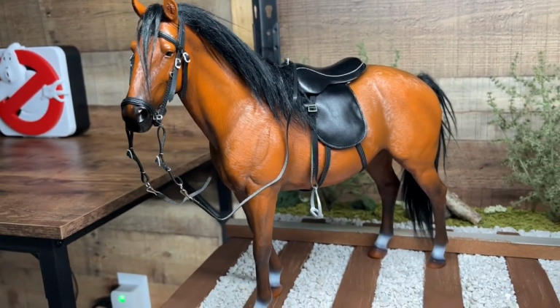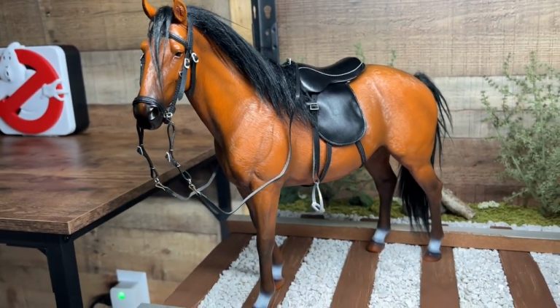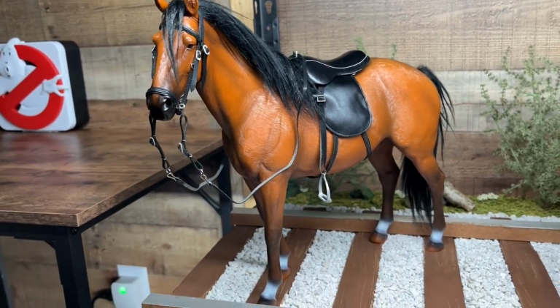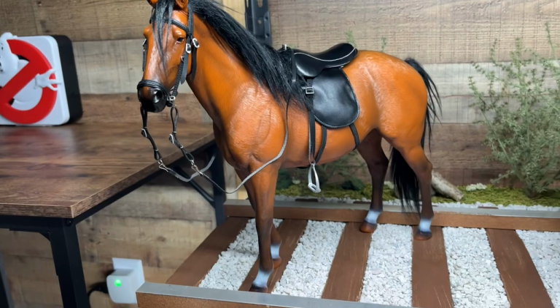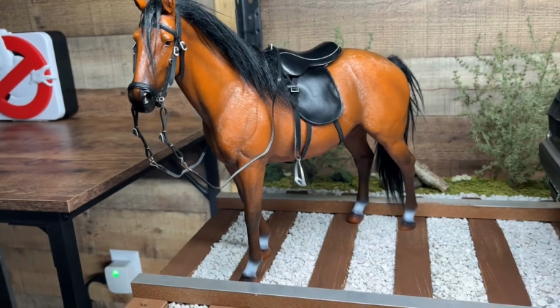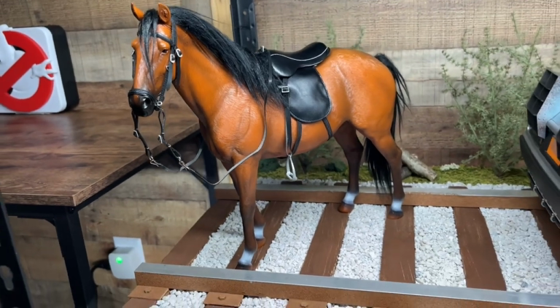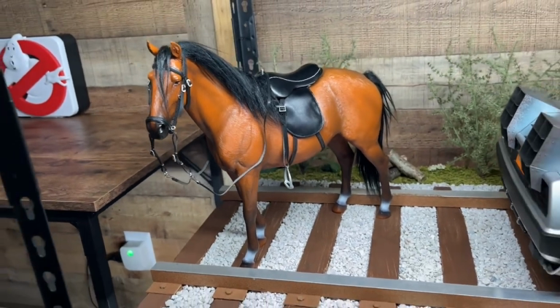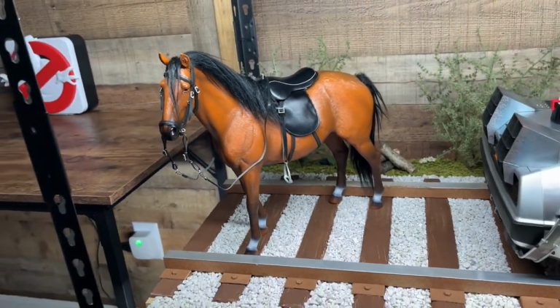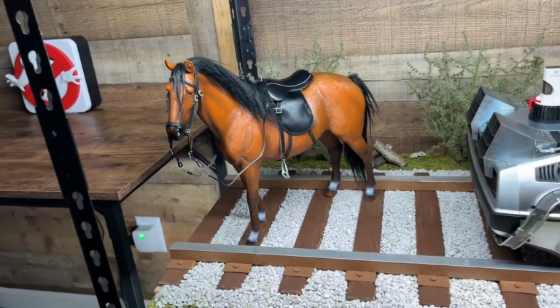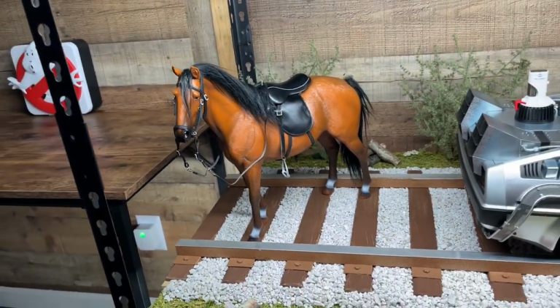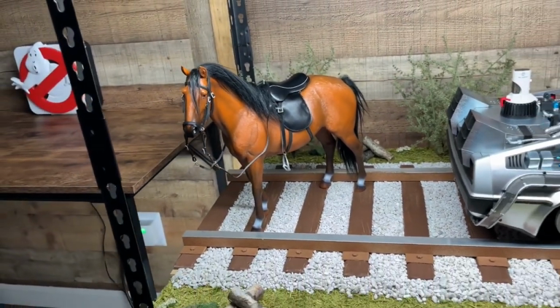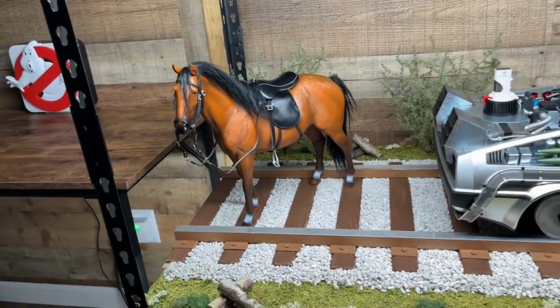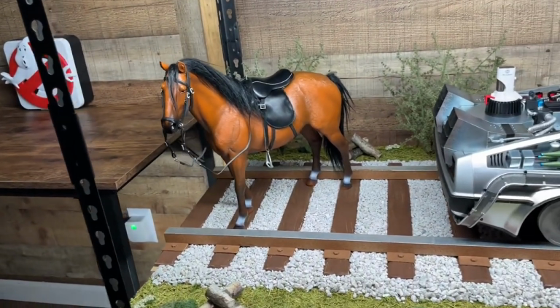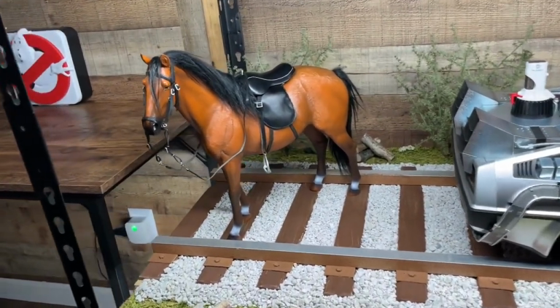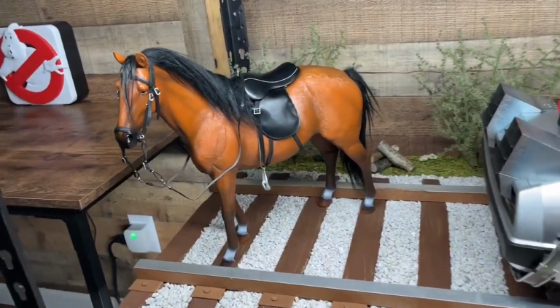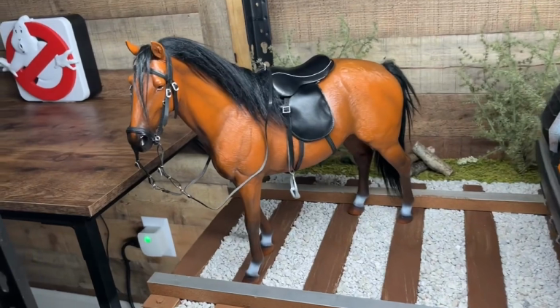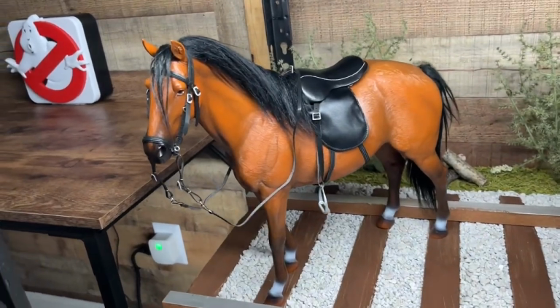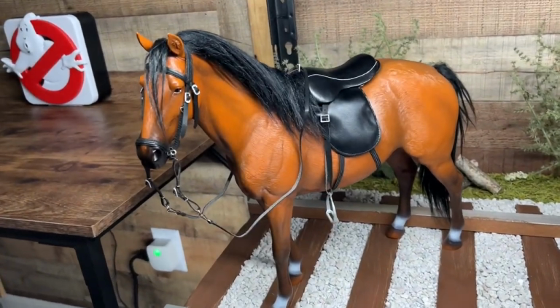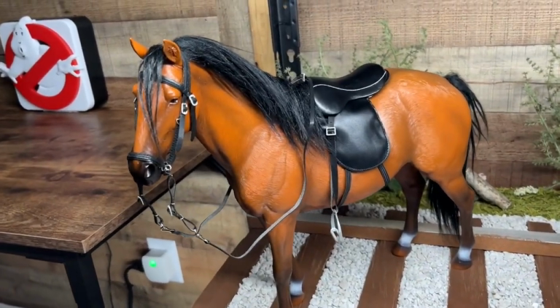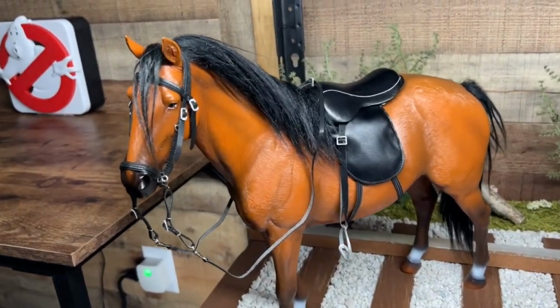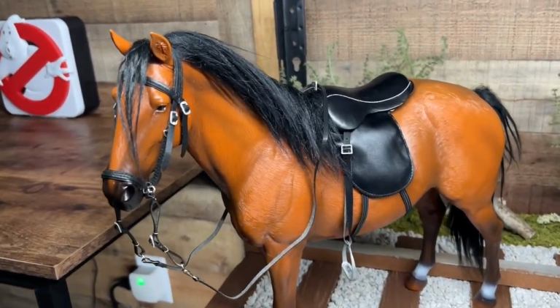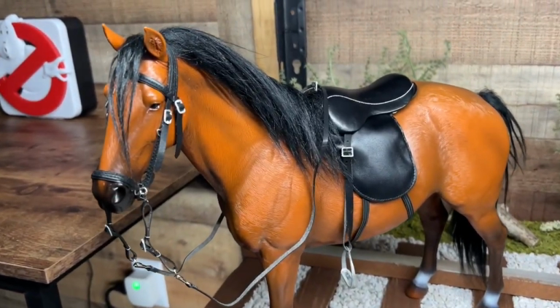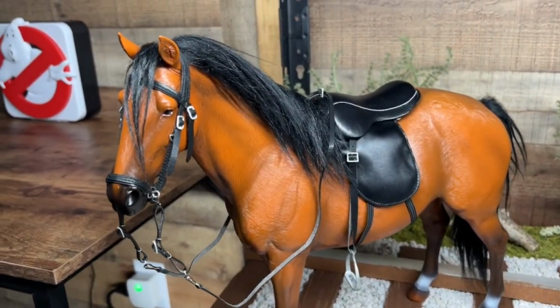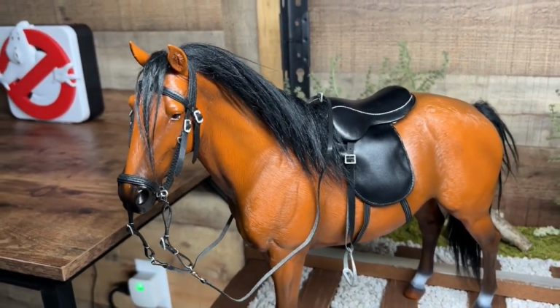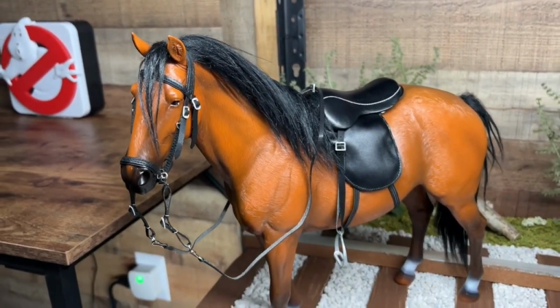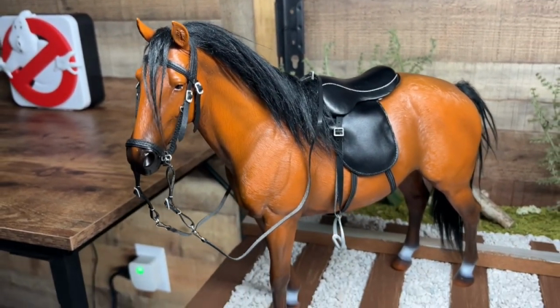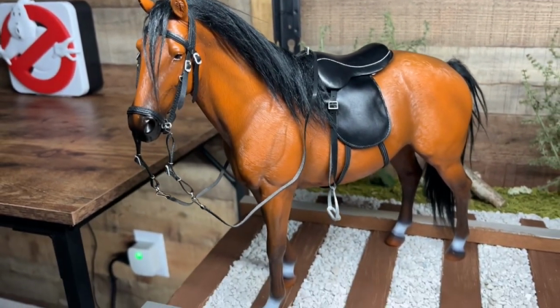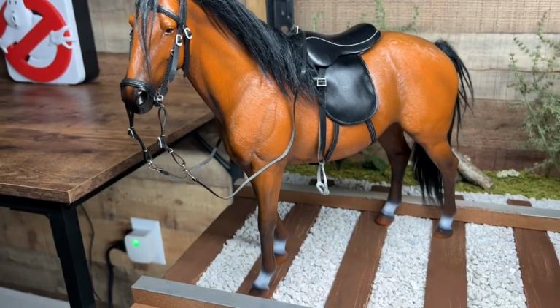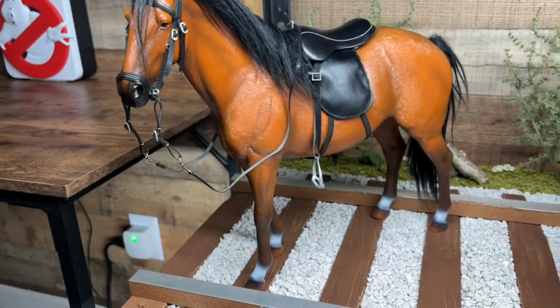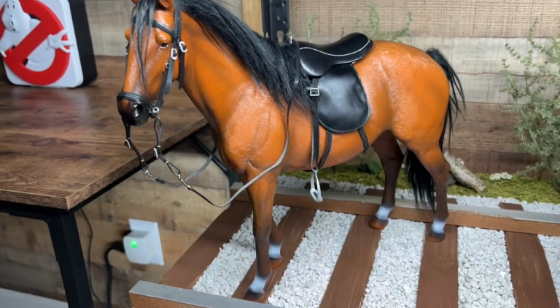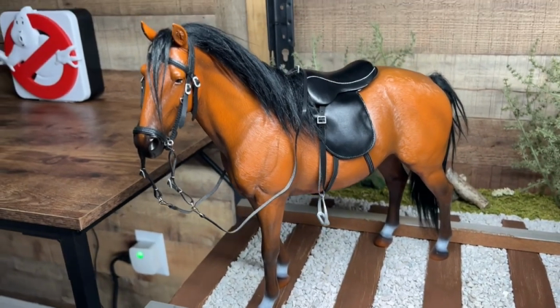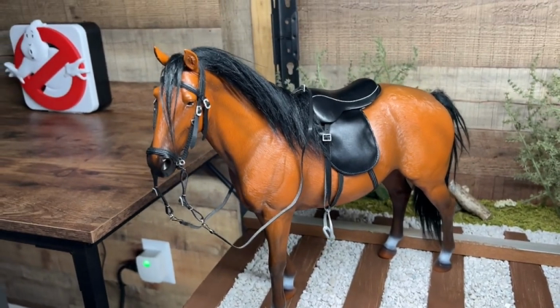So this is the Mr. Z 1:6 scale horse. You can get a white horse, black horse, or another darker brown — this is the one closest to the one that Doc was riding in the movie, so that's why I got this one.